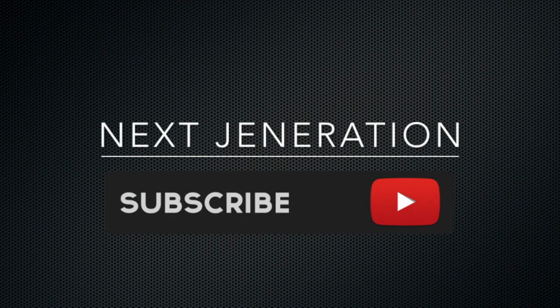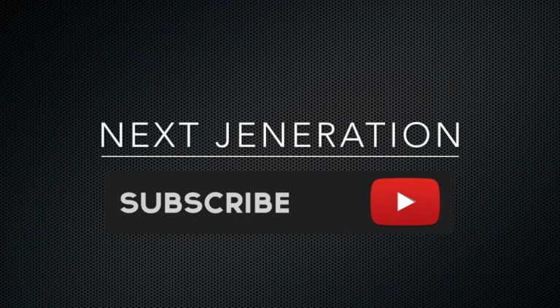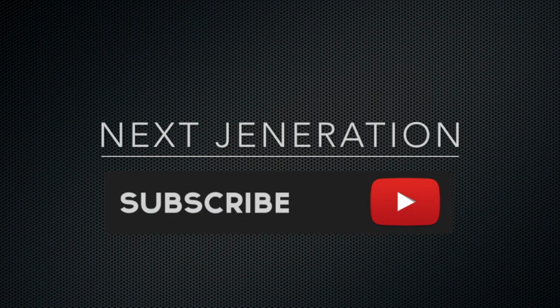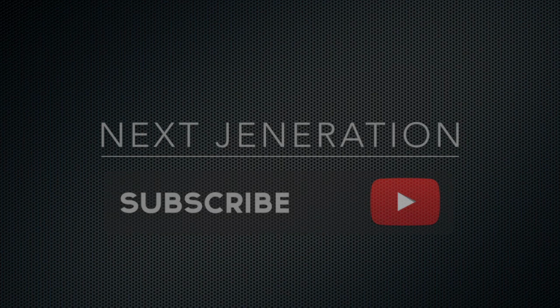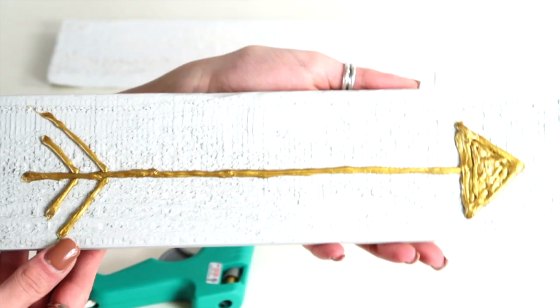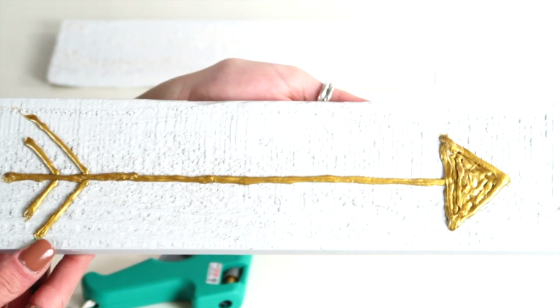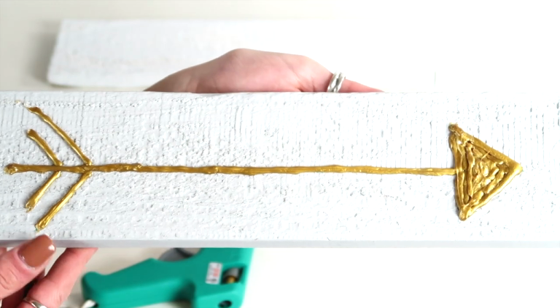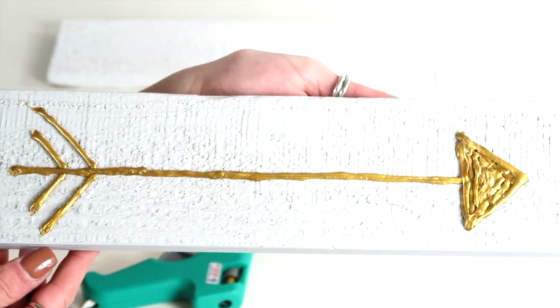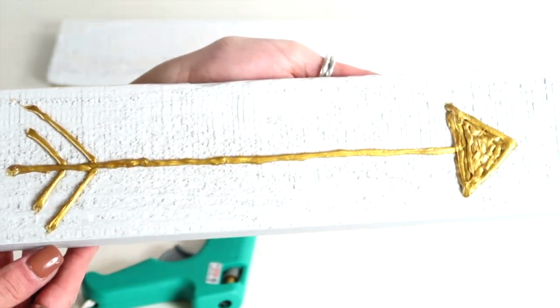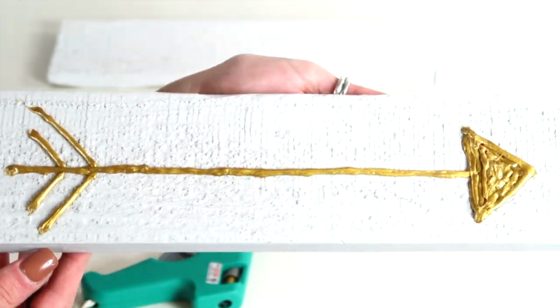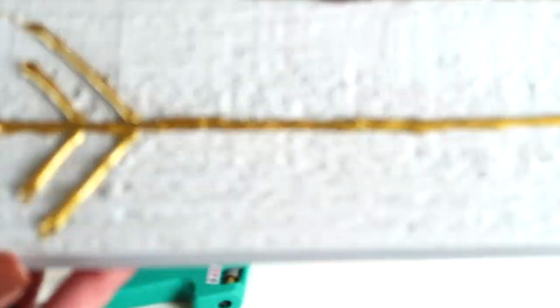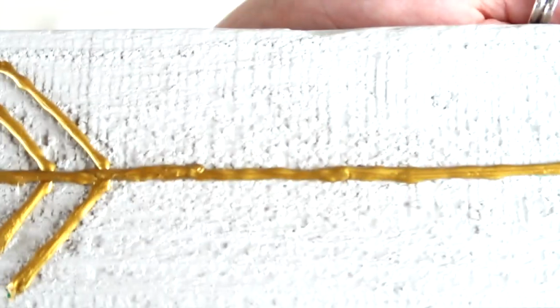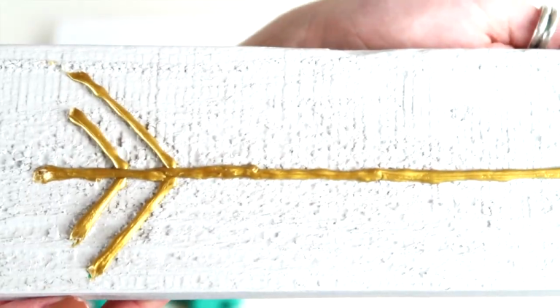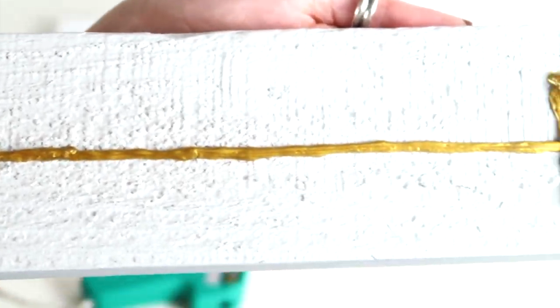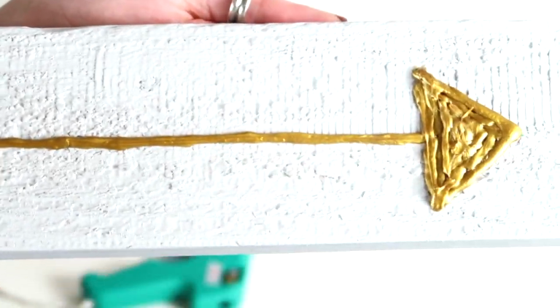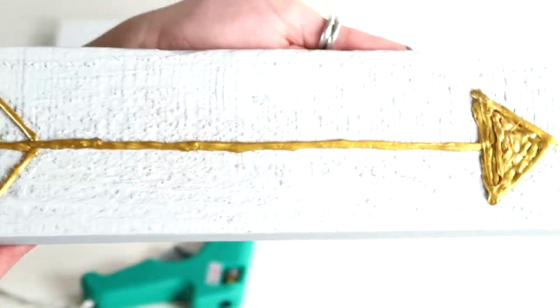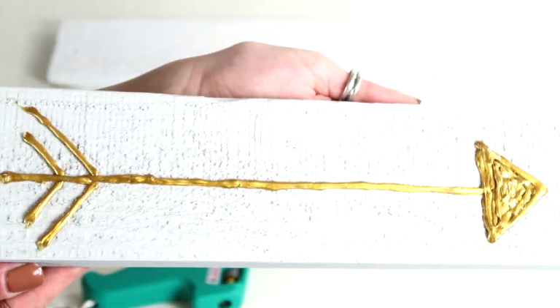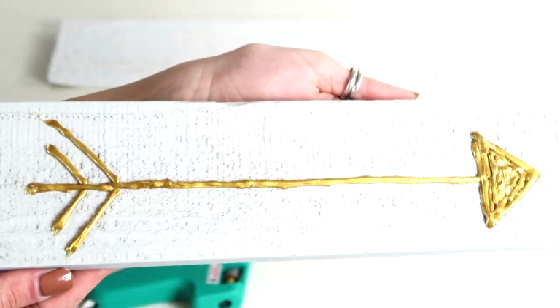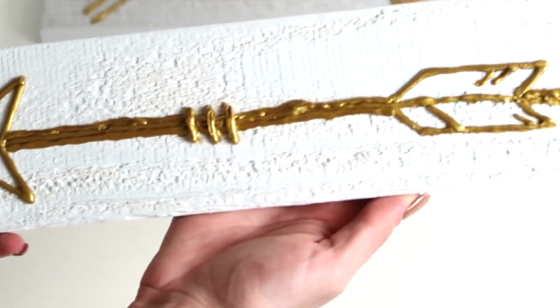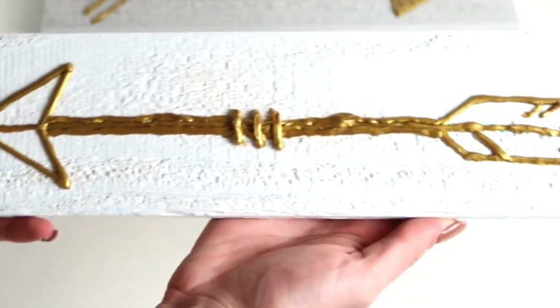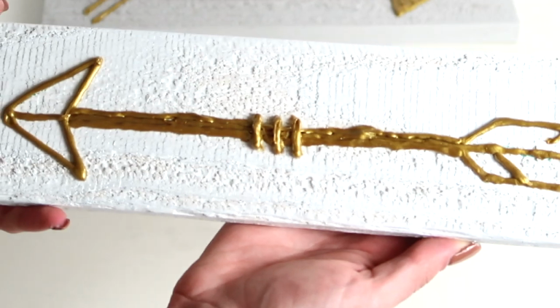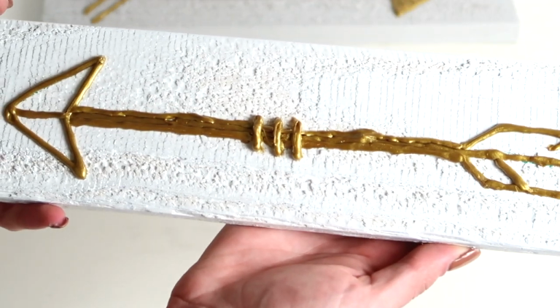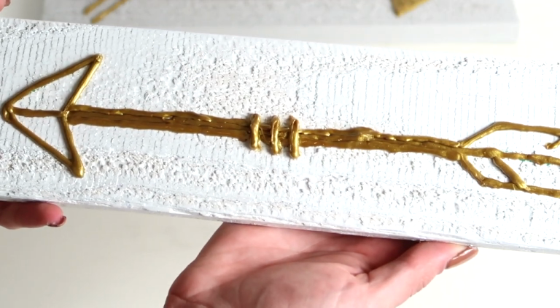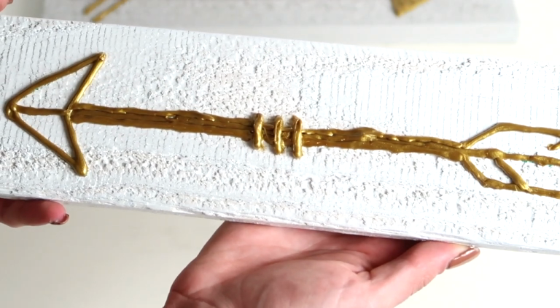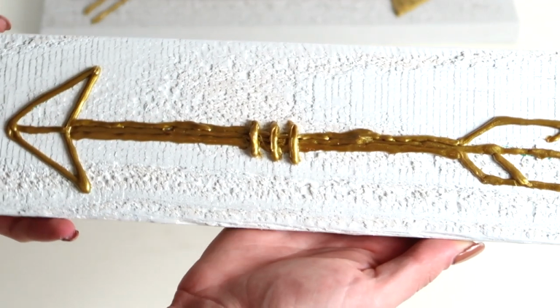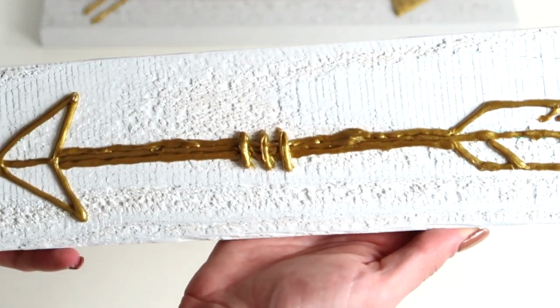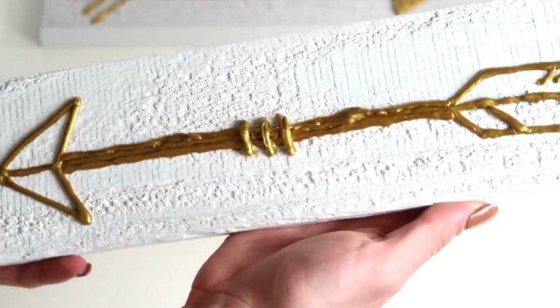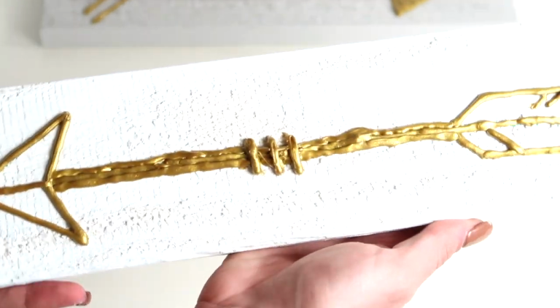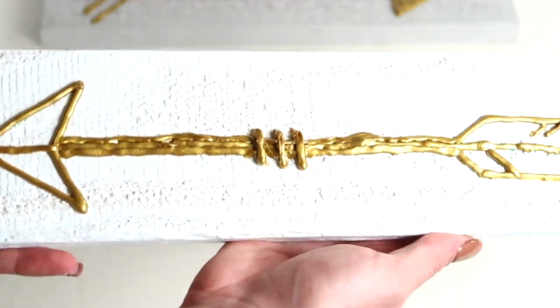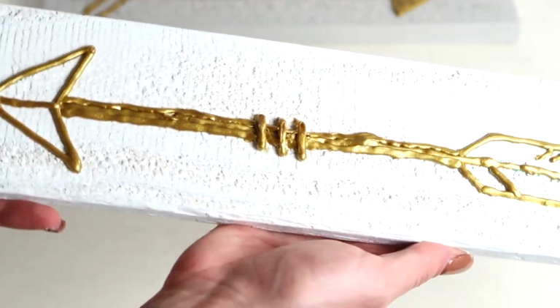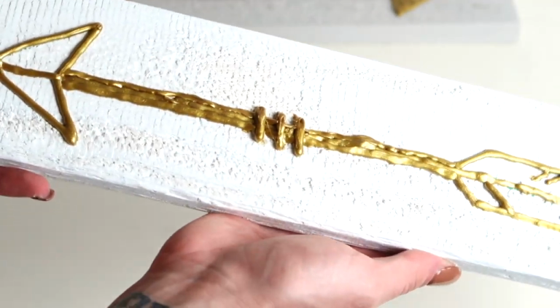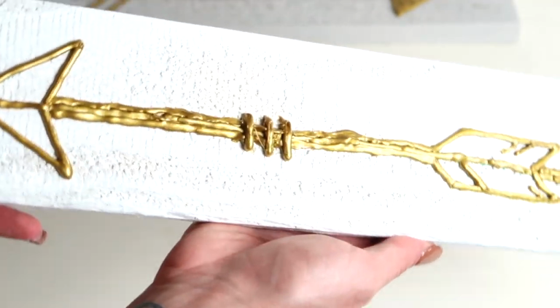Hey everyone, thanks for watching. In today's video, I will be showing you all how to make this DIY palette wall art. You can obviously do any design that you would like — I chose these arrows.